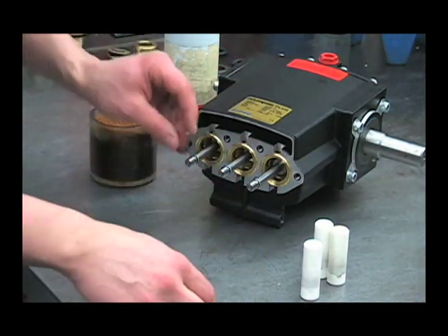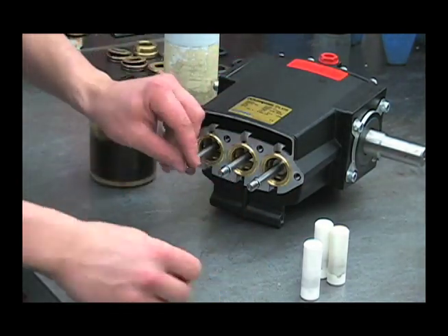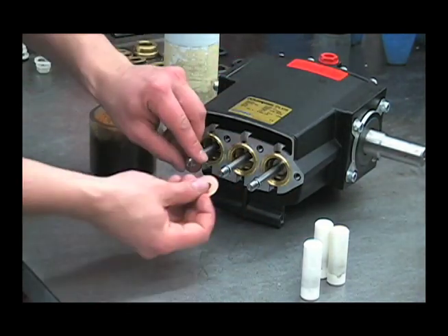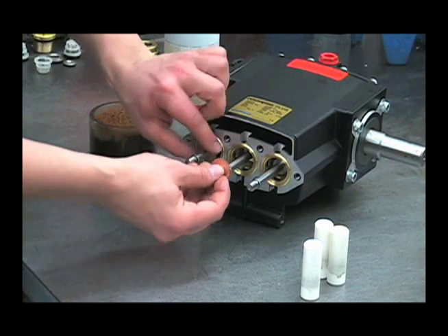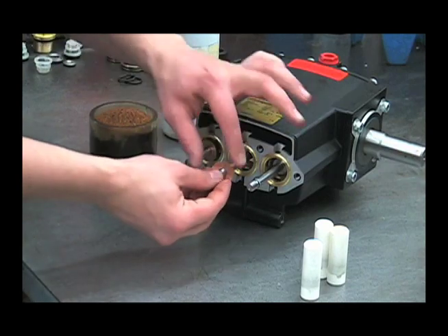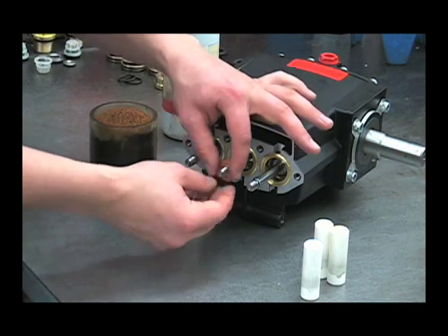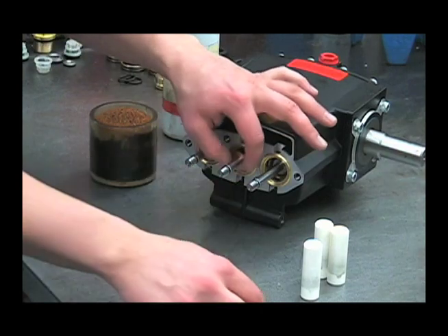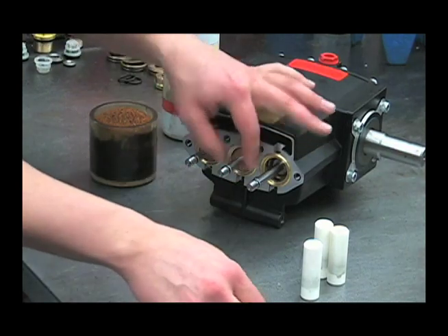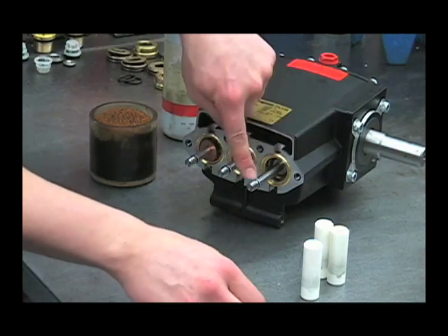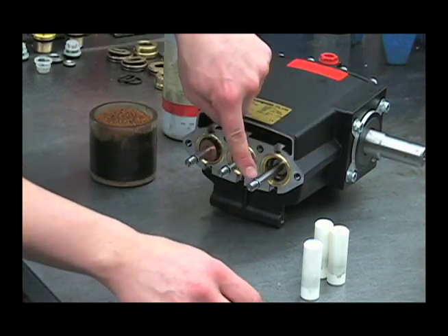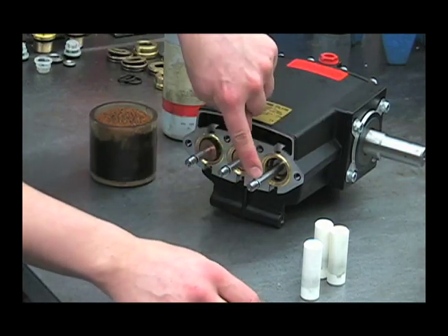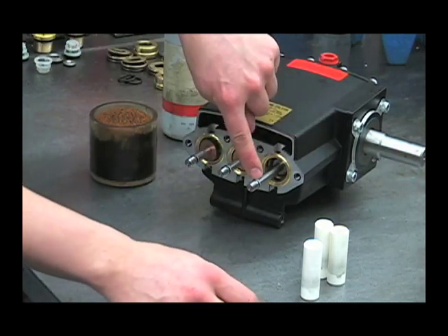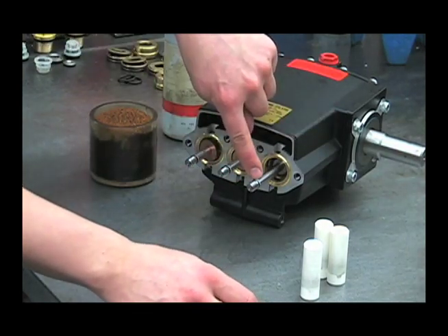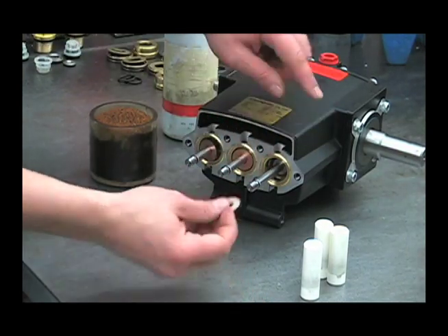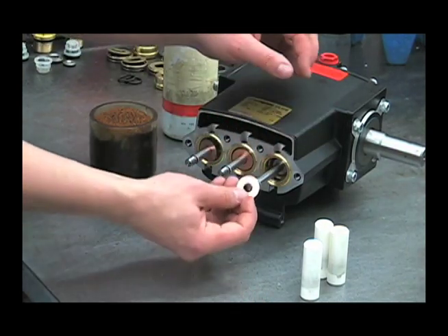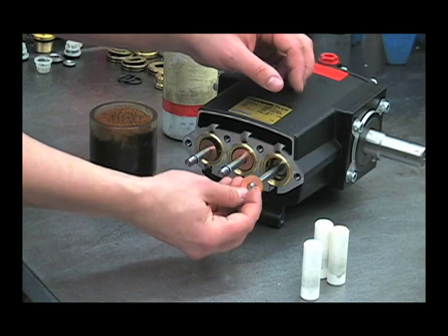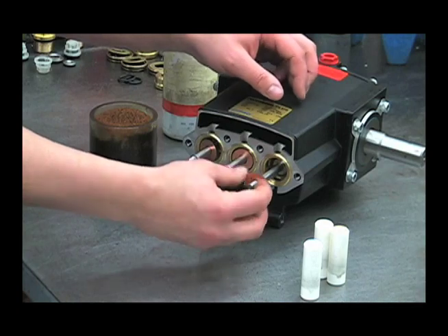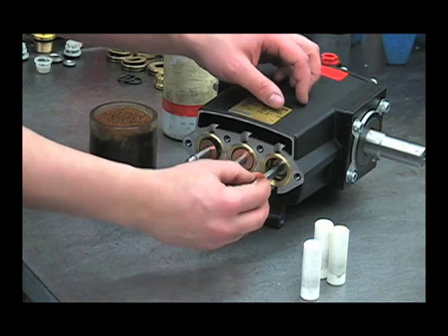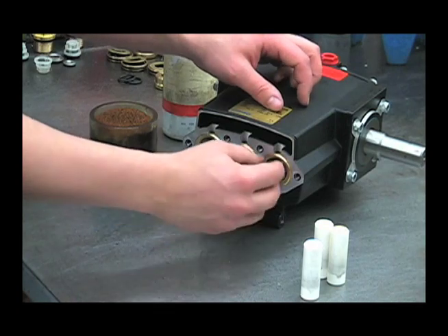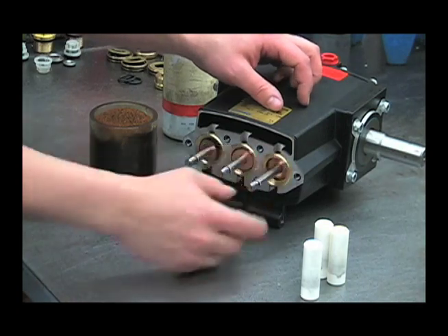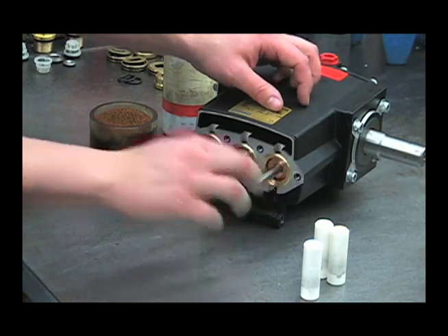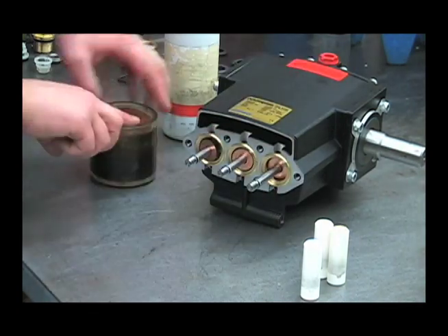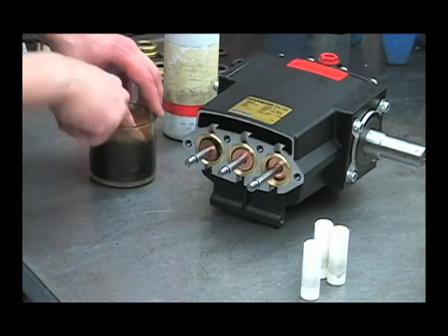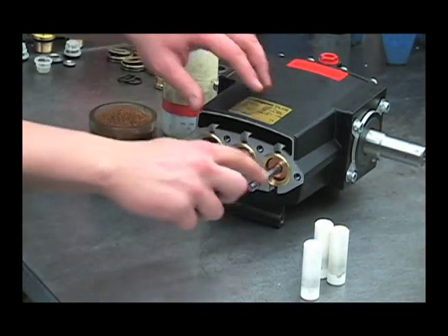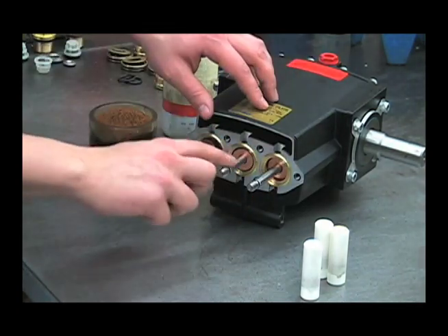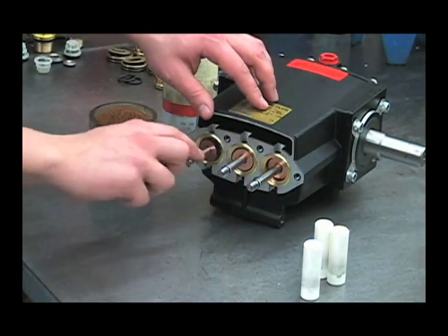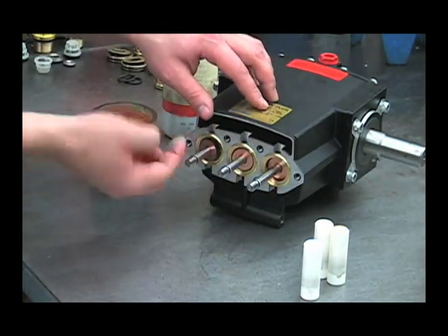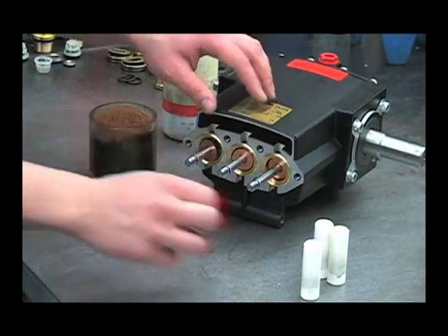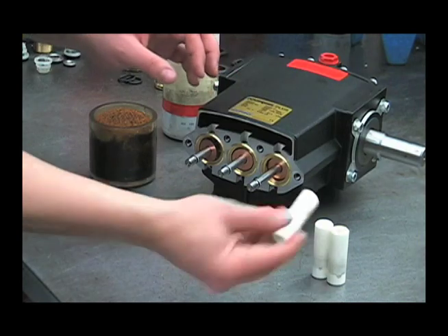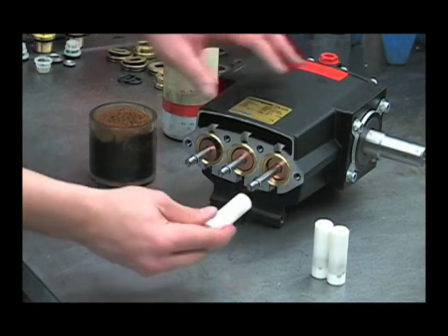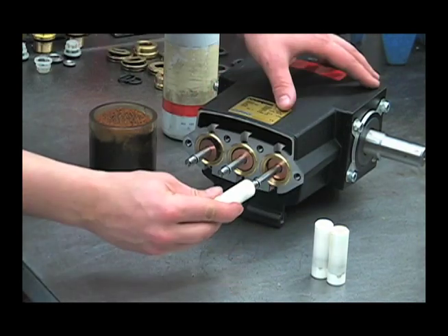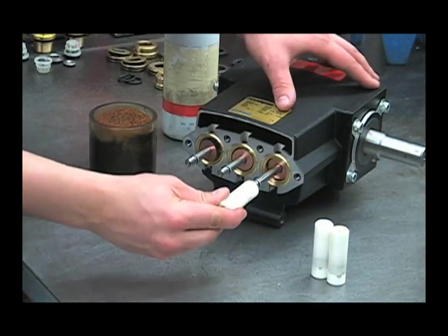Put the slinger rings back on. Inspect these o-rings and backup rings for any damage and replace if necessary. Put a little oil on those before we reinstall the plungers.